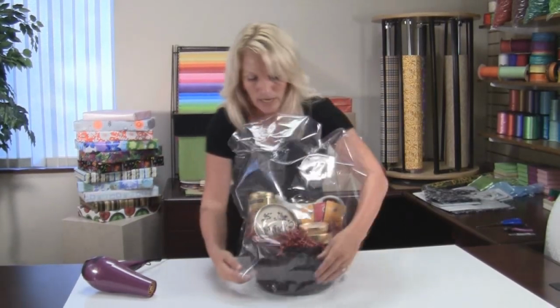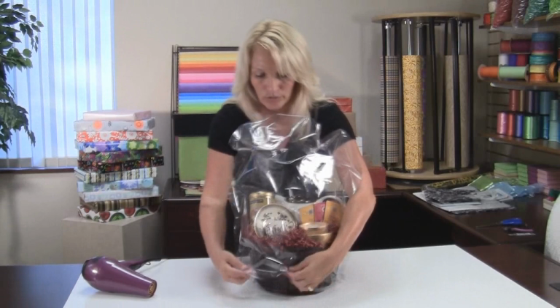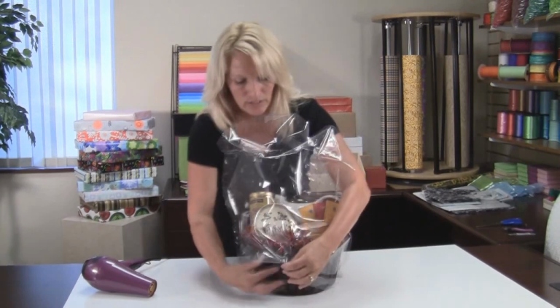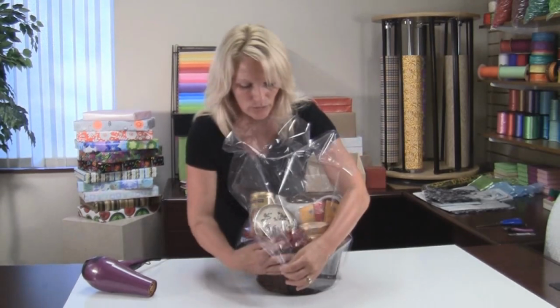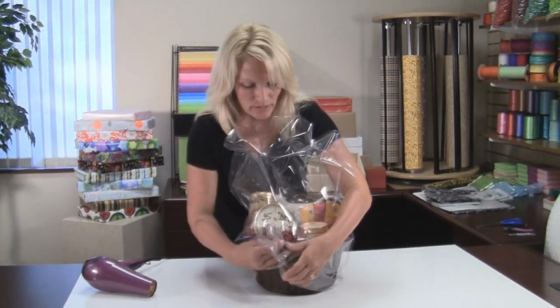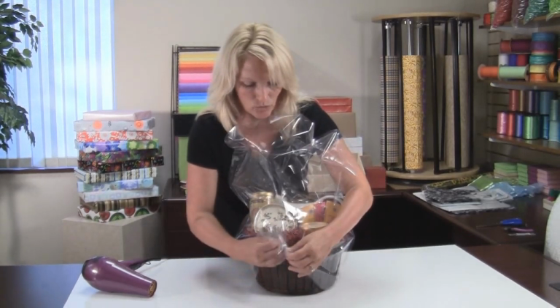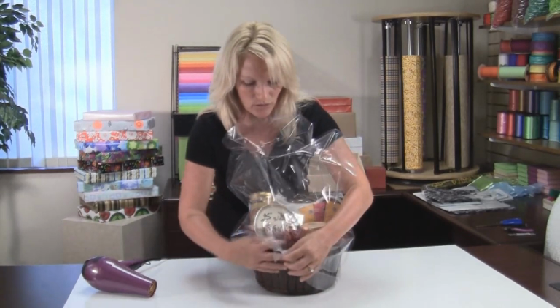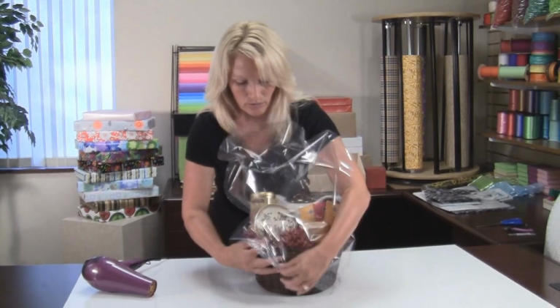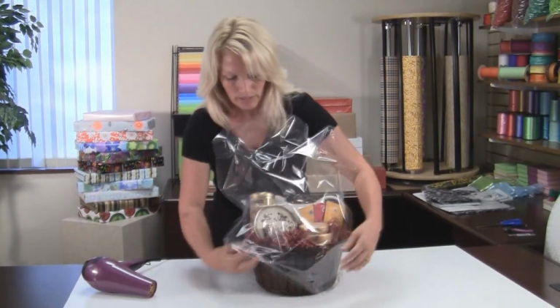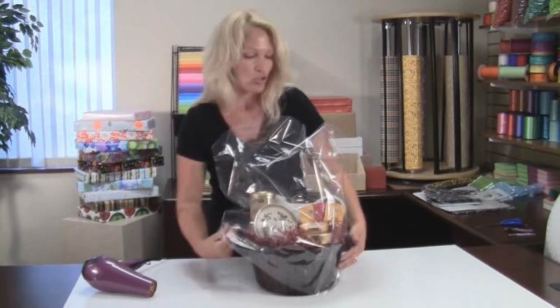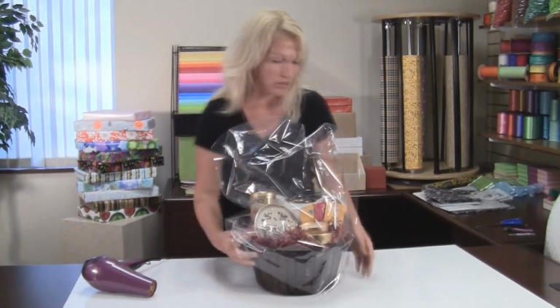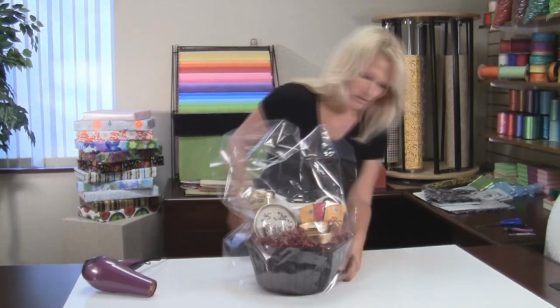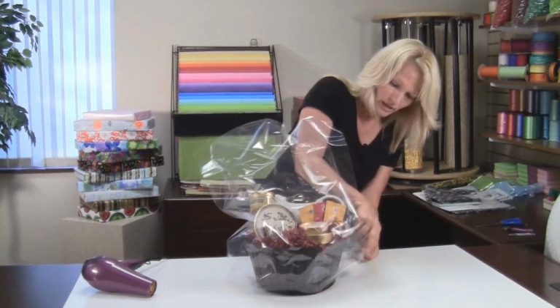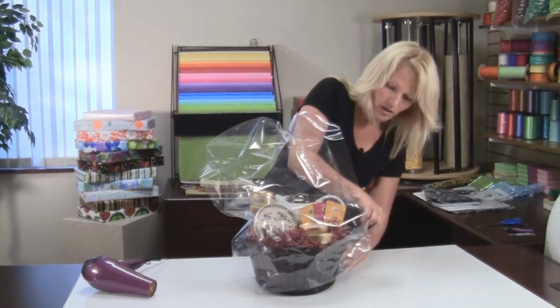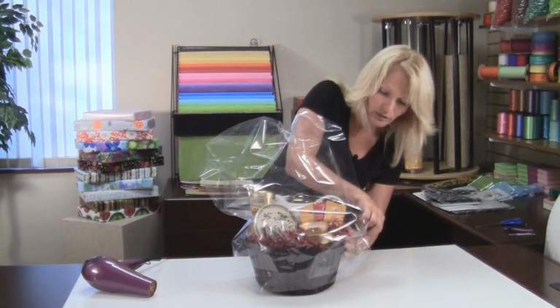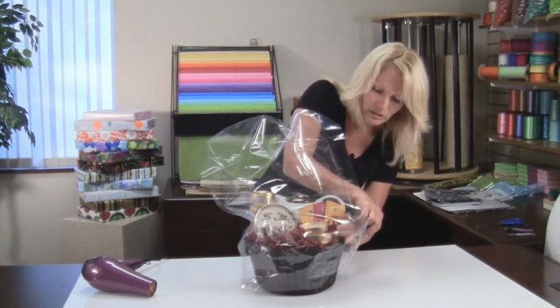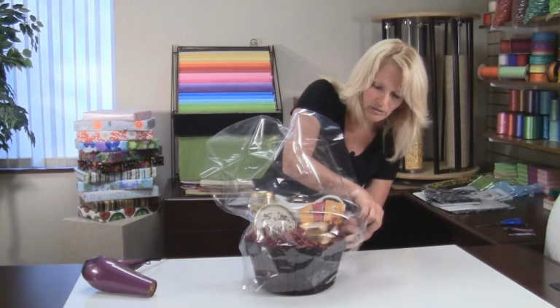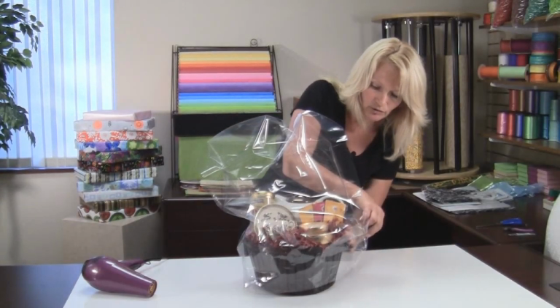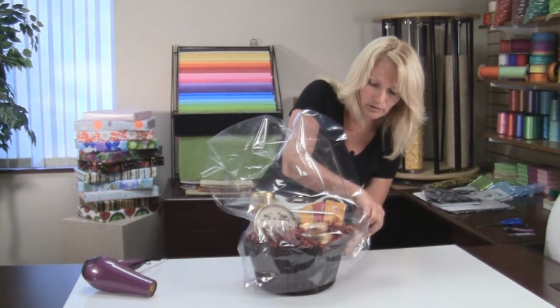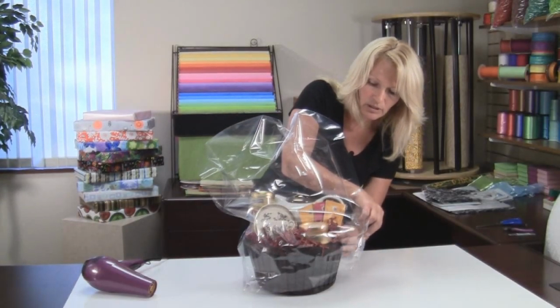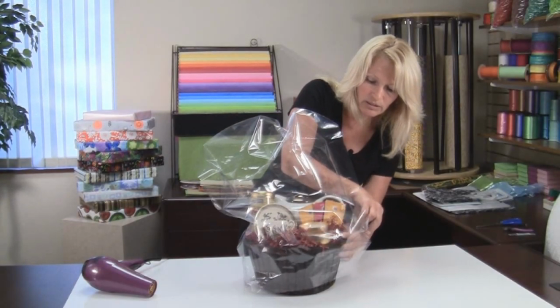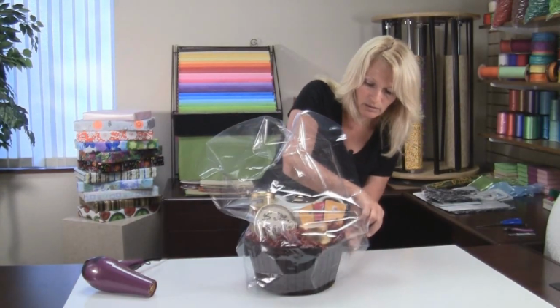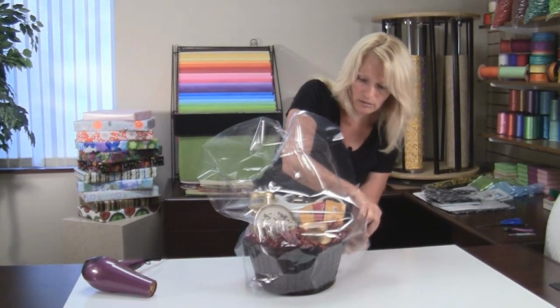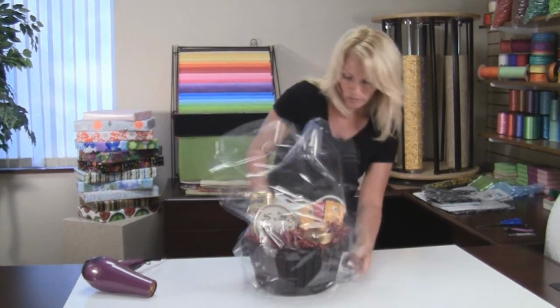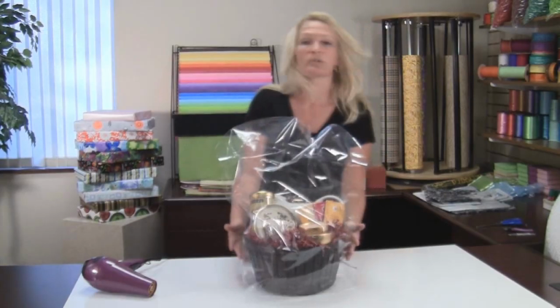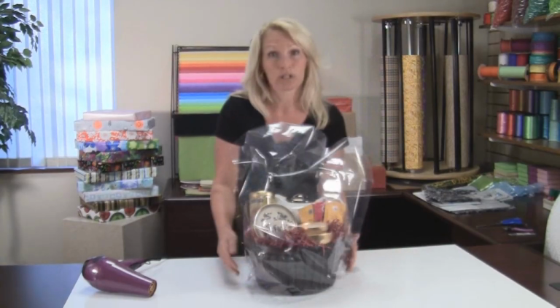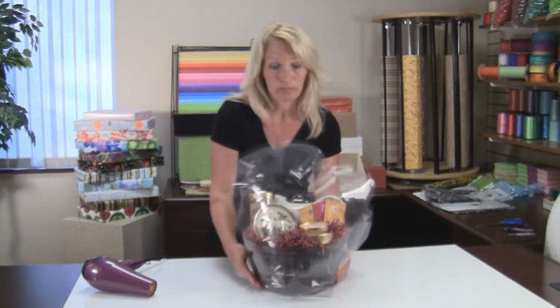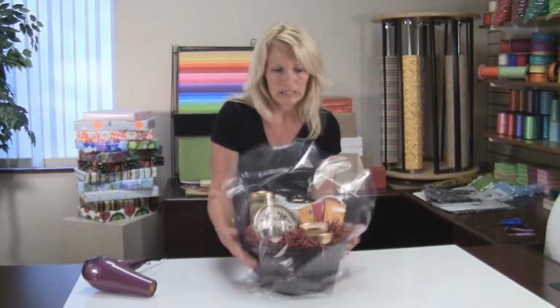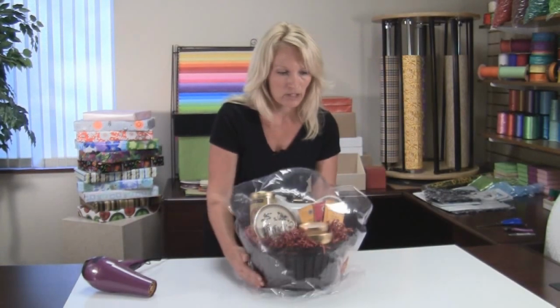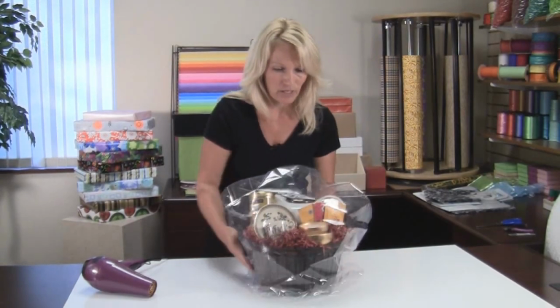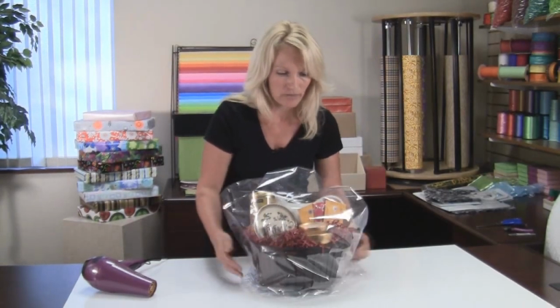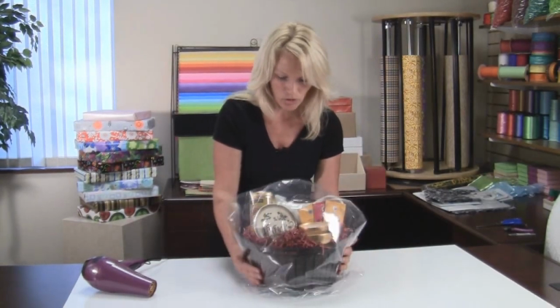Now, before you start the shrink process, what you want to do is make sure that you've got all of the loose pieces of your filler tucked in, because once you shrink wrap, it's on there and all of this will show.